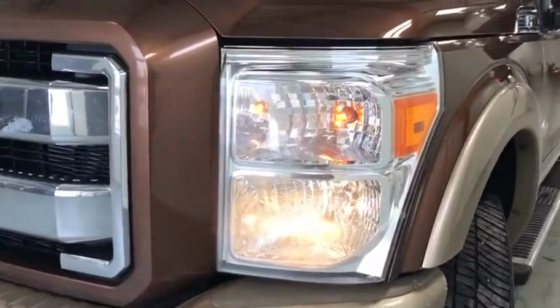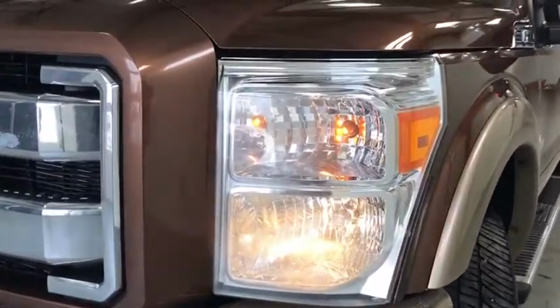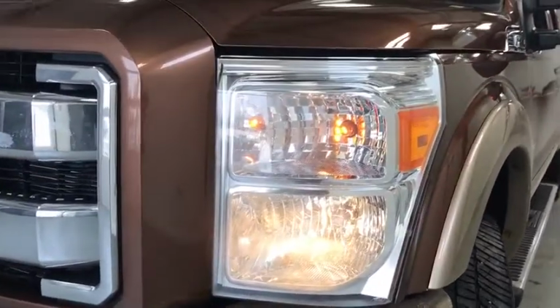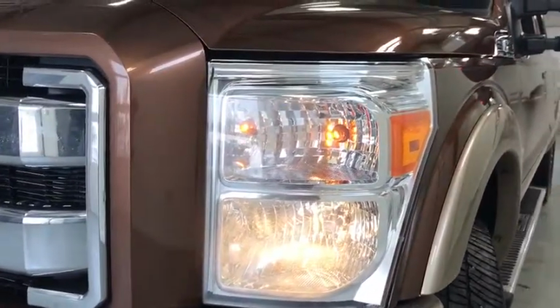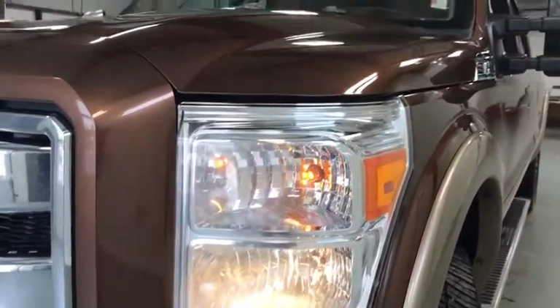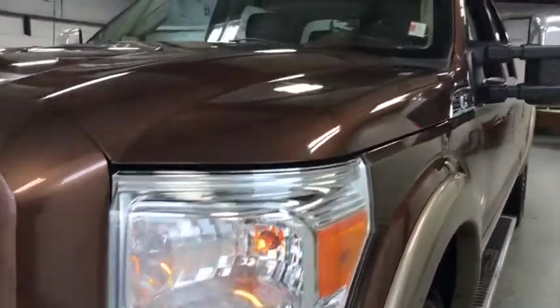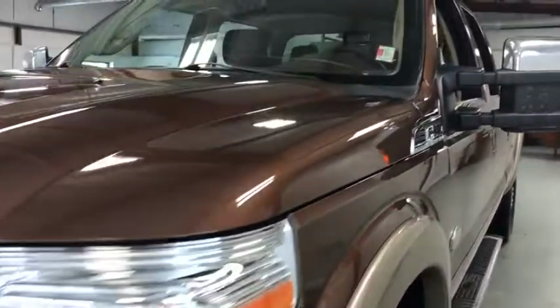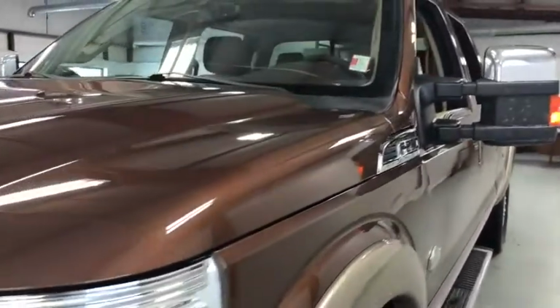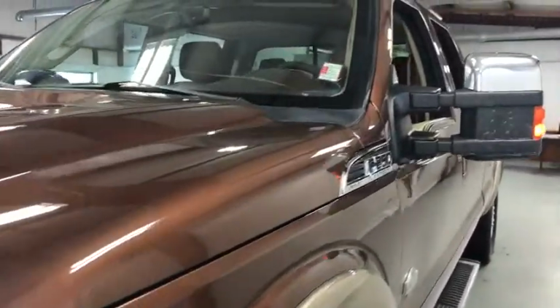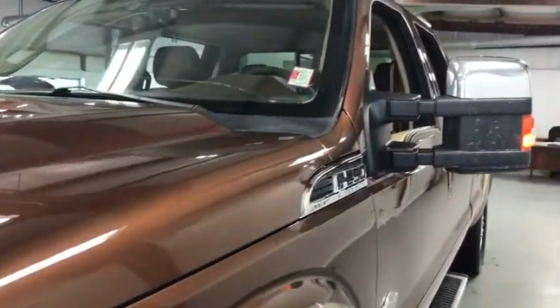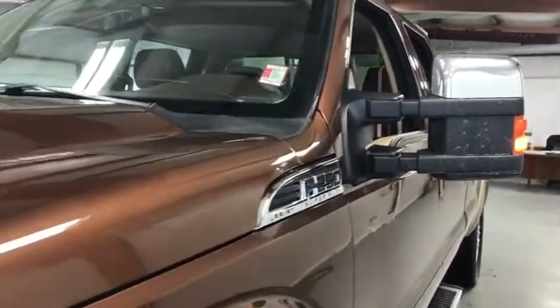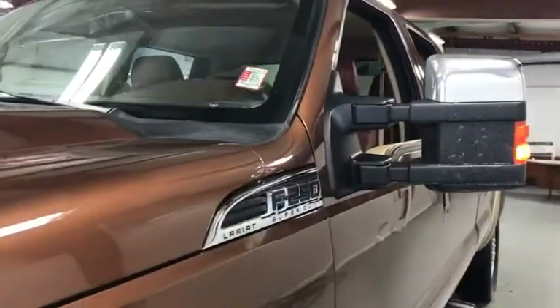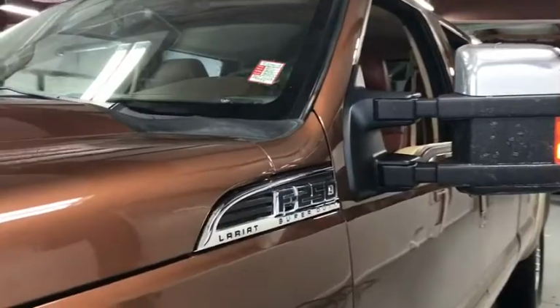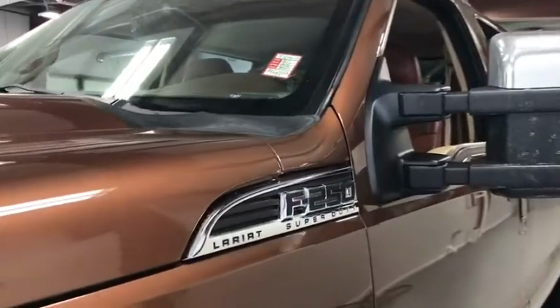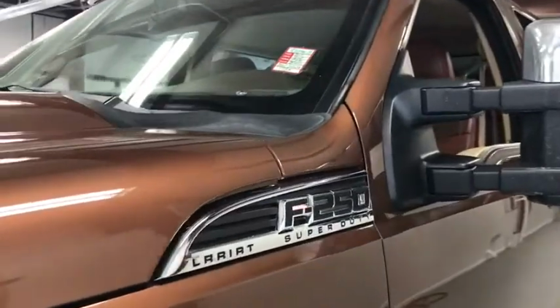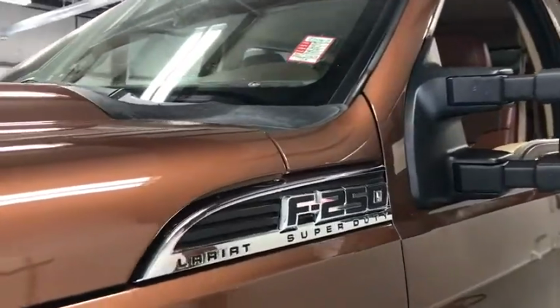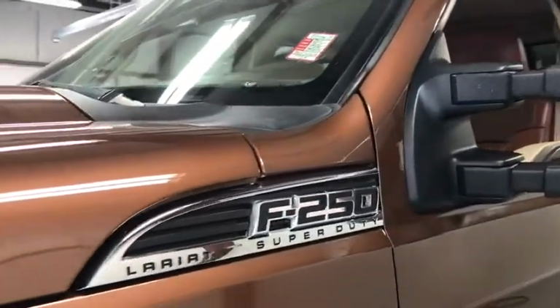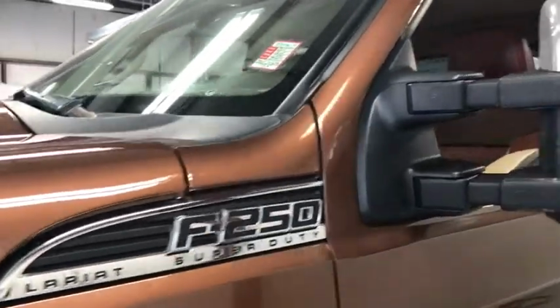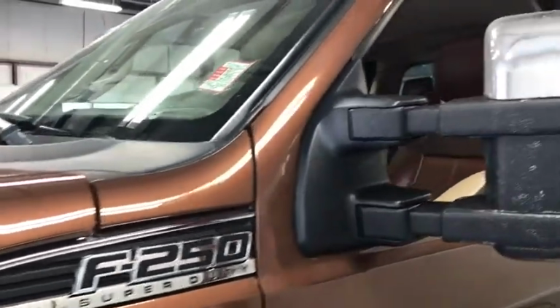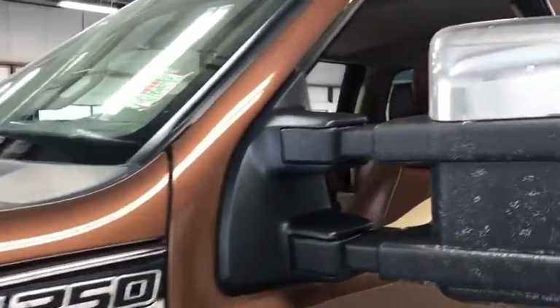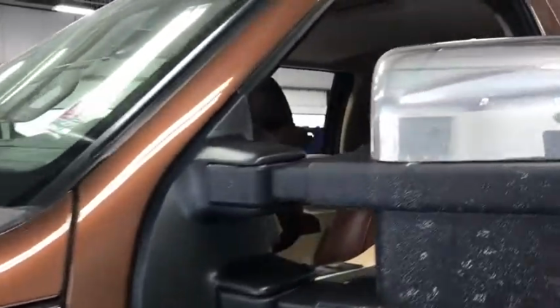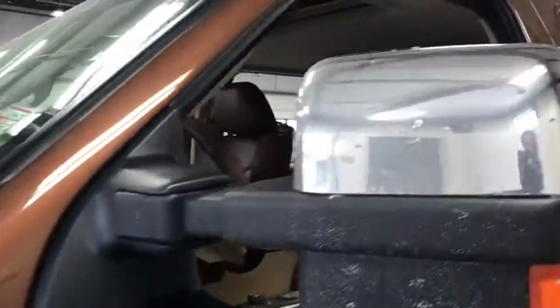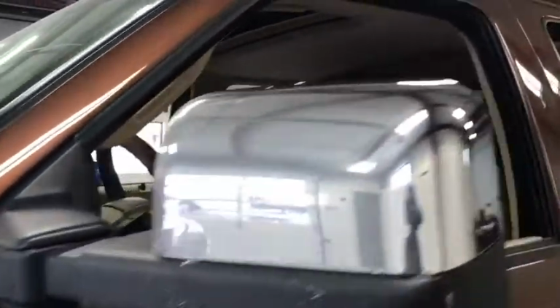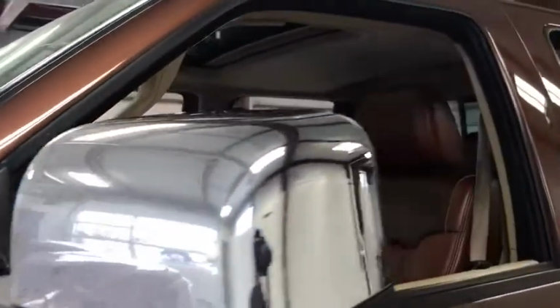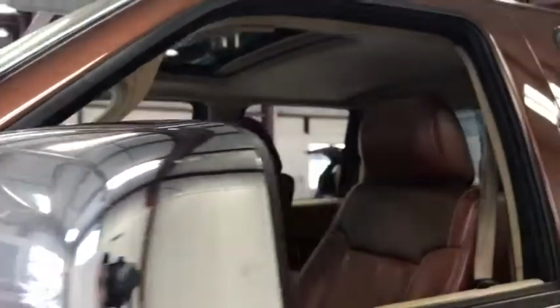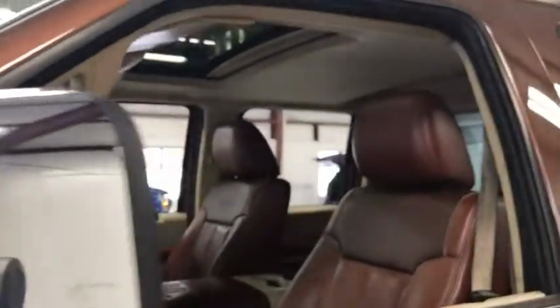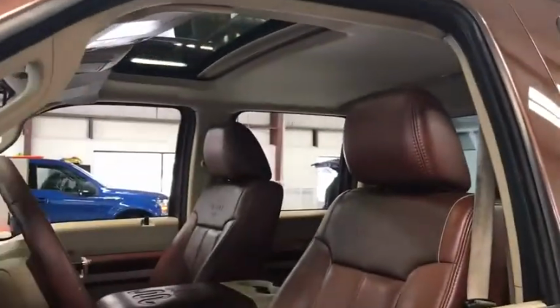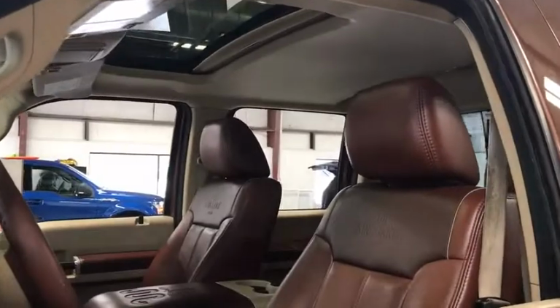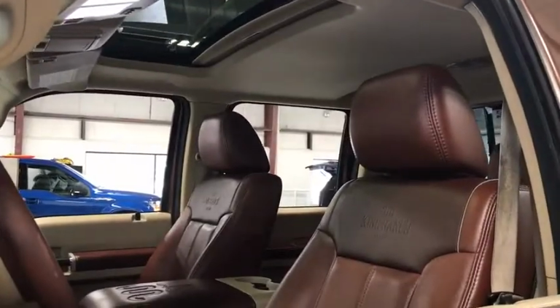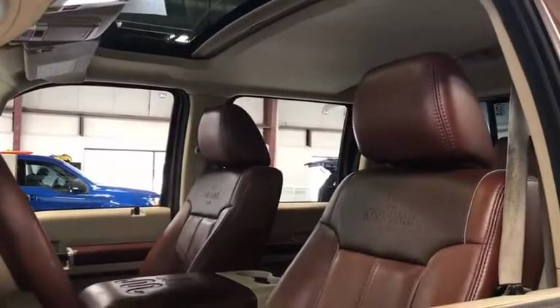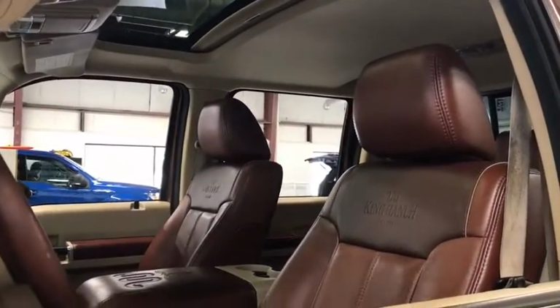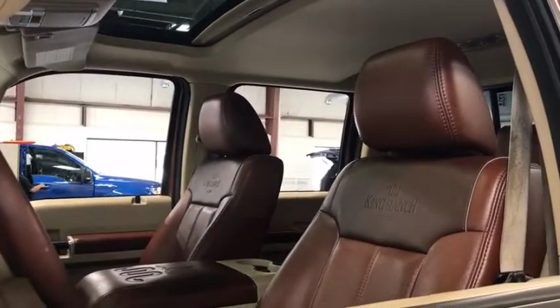Fog lamps, power windows, airbags, leather seats, tachometer, head-up display, privacy glass, power retractable mirrors, power heated outside mirrors, trailer hitch receiver.